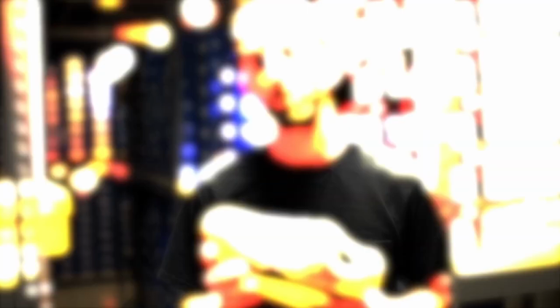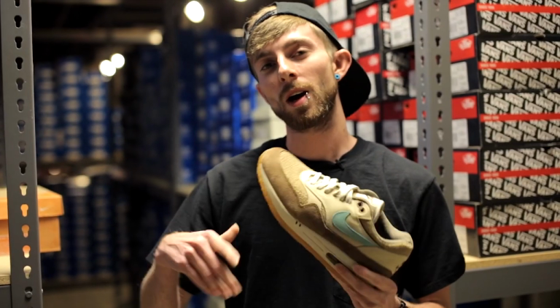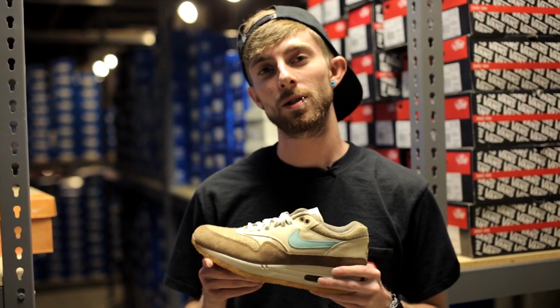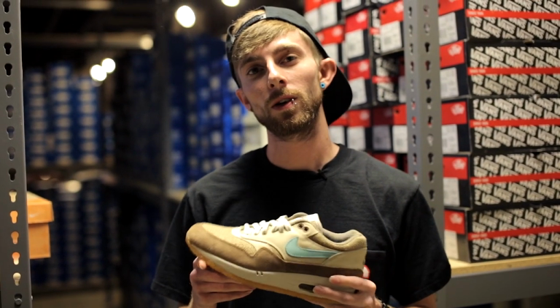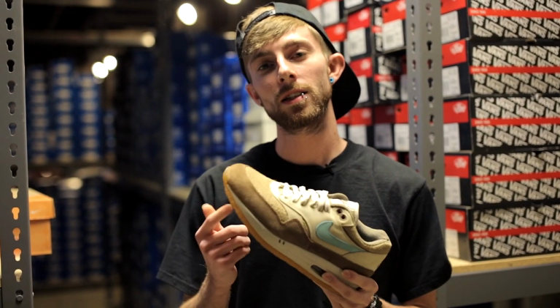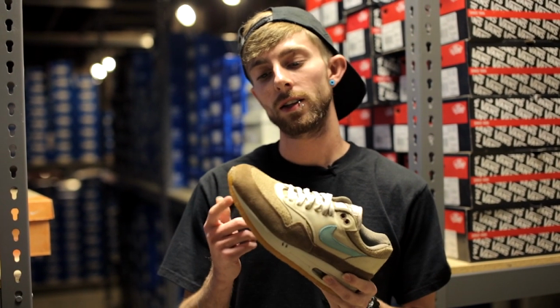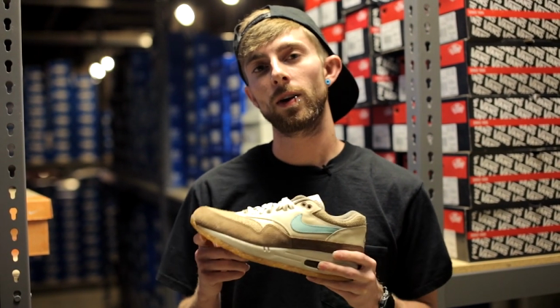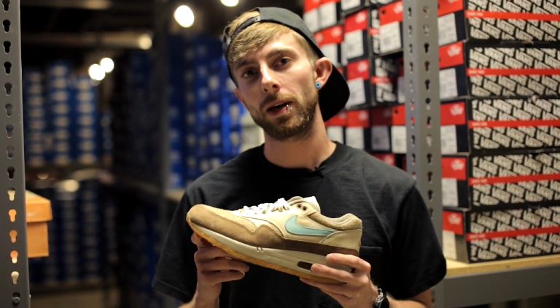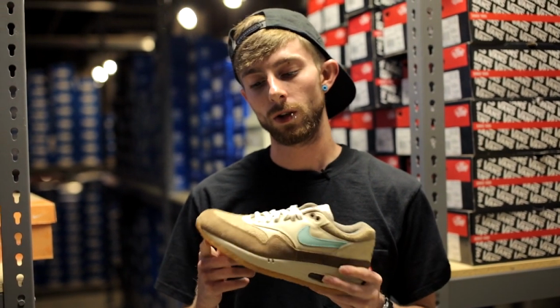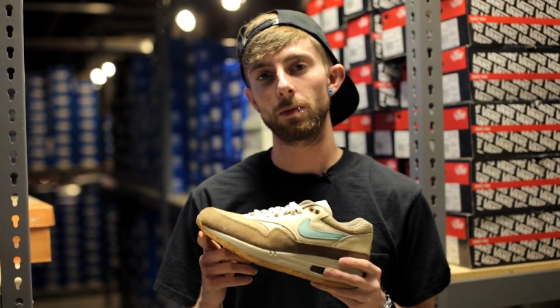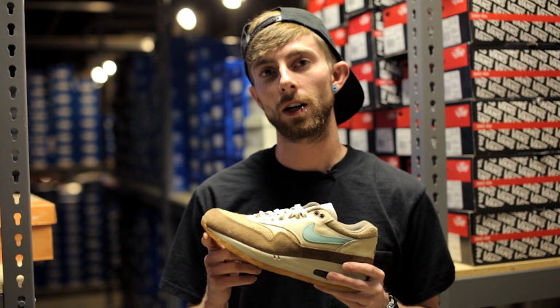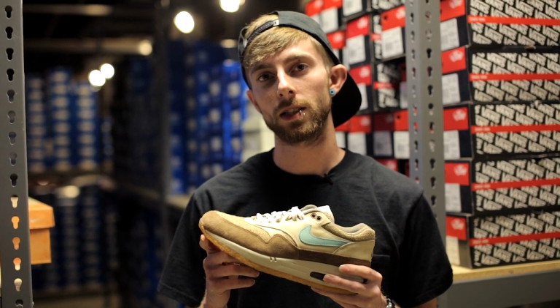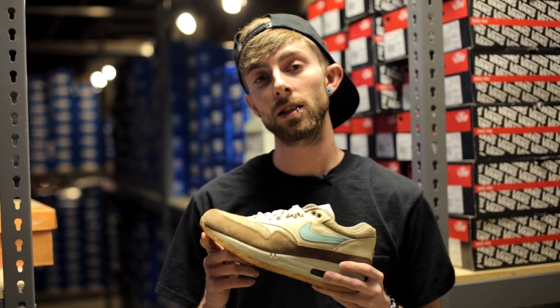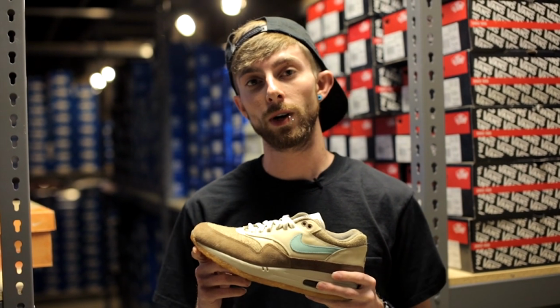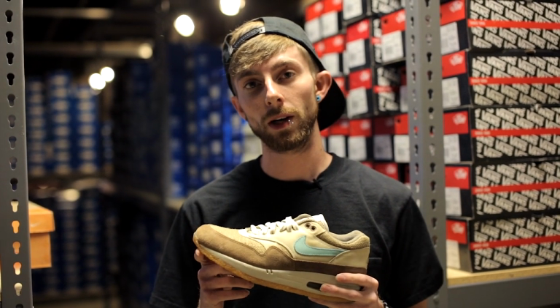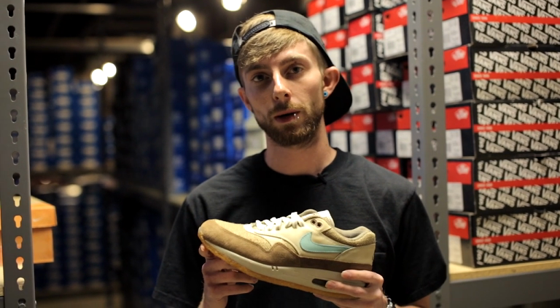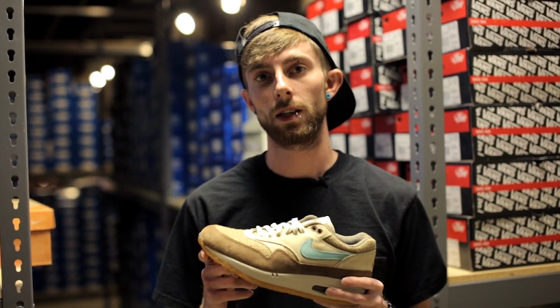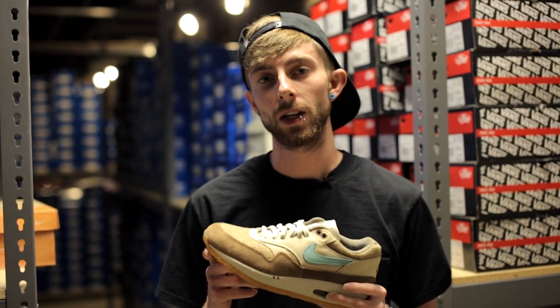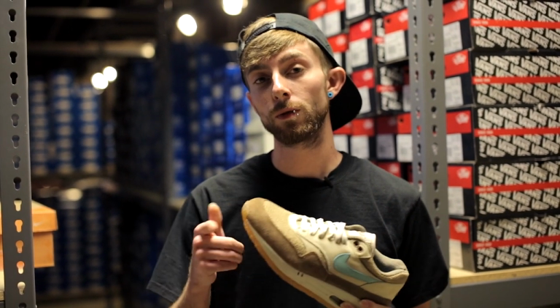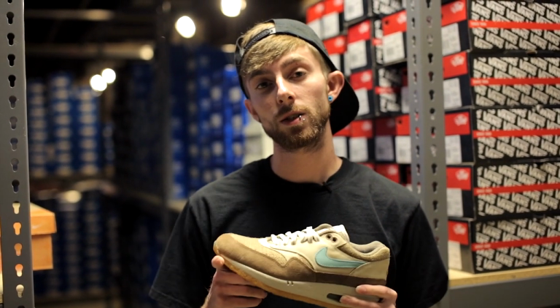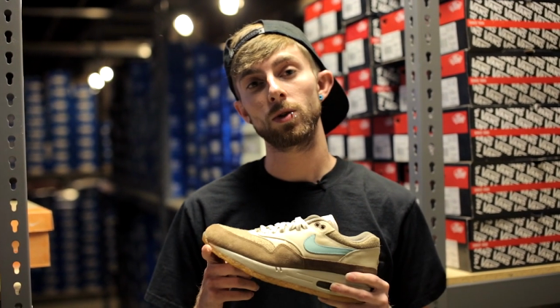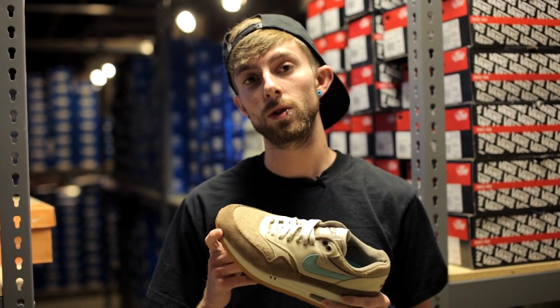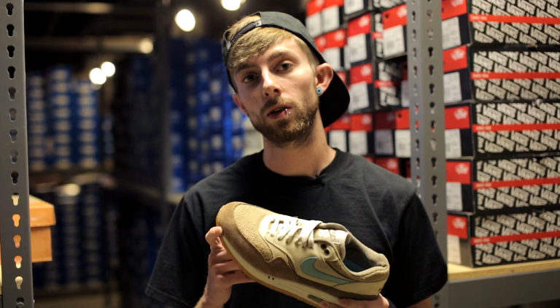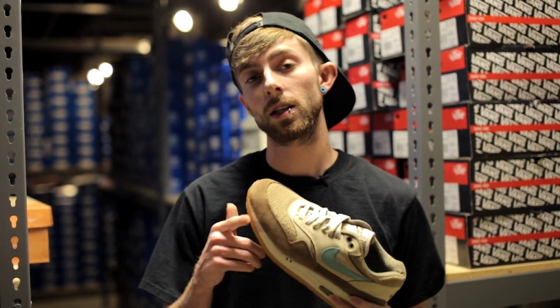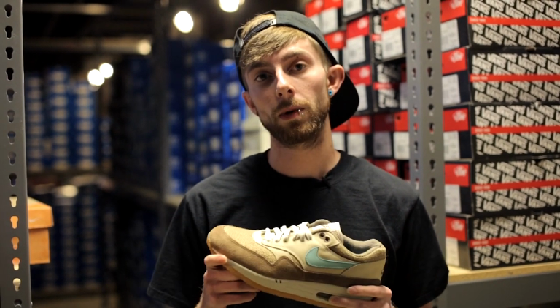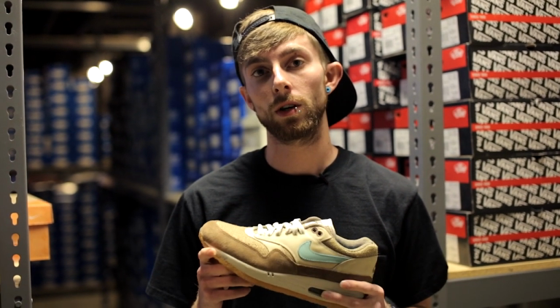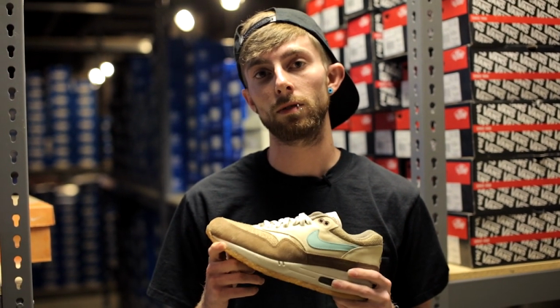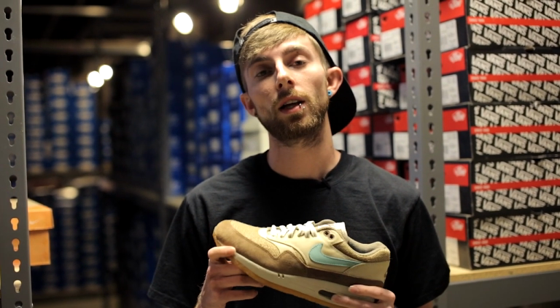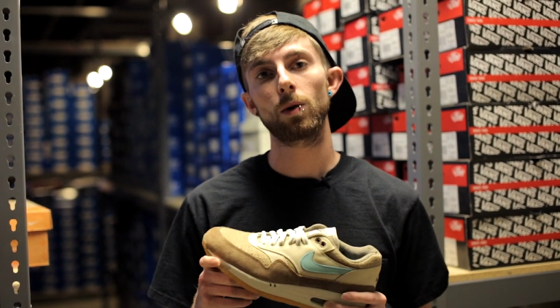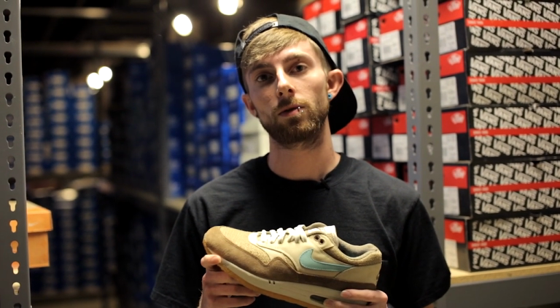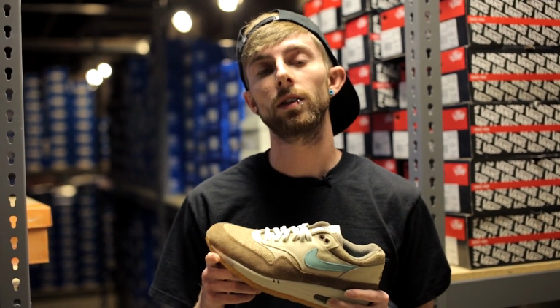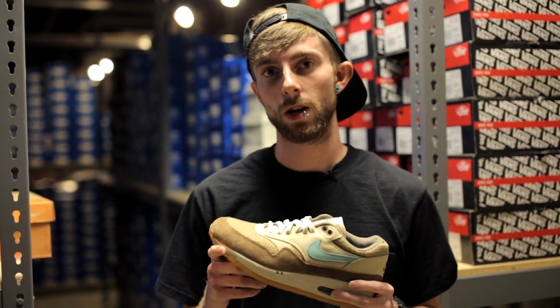In the comment section below, let us know how this colorway of the Air Max 1 ranks among other colorways, and let us know if you were able to pick up a pair back in the day. Don't forget to subscribe to our YouTube channel and stay tuned on Monday for a new Live Look. I'm Michael Parsley, everyone — thanks for watching.